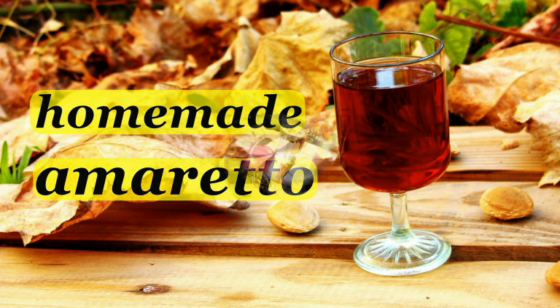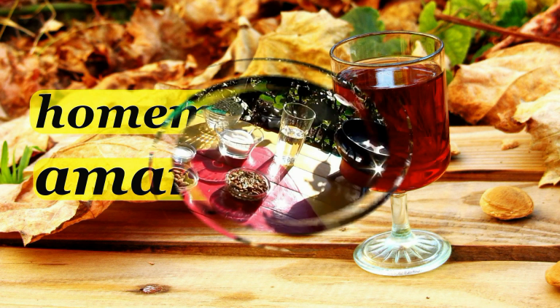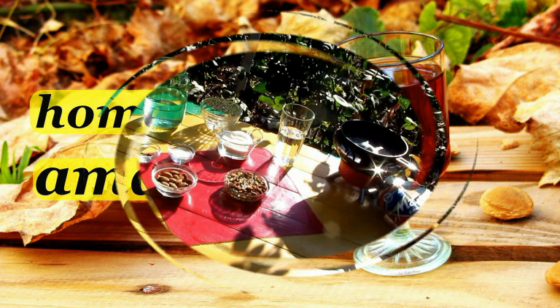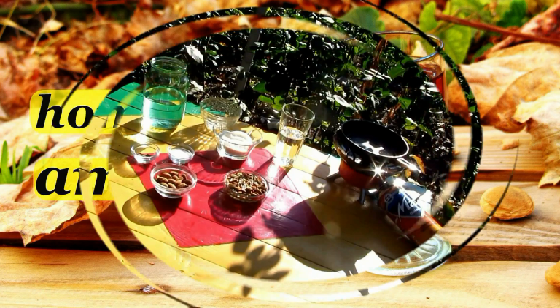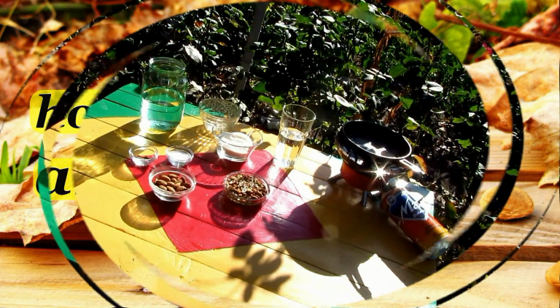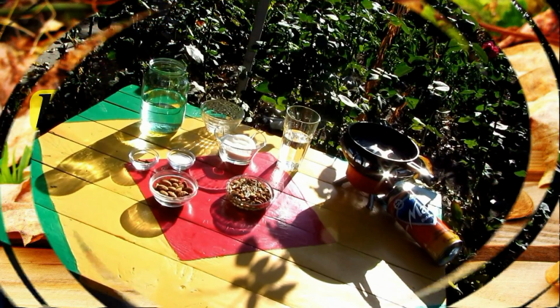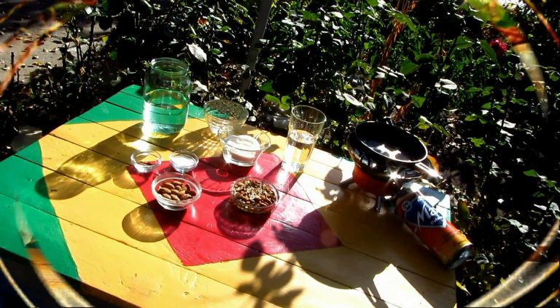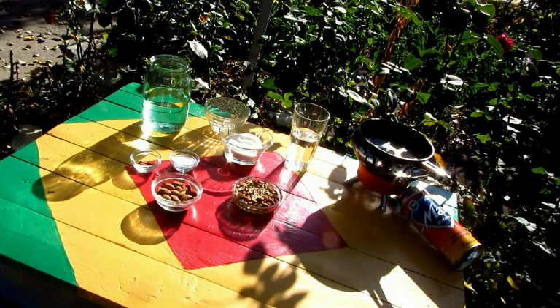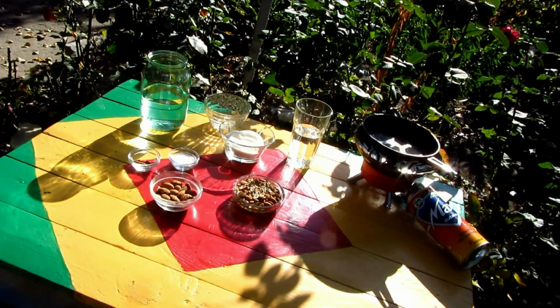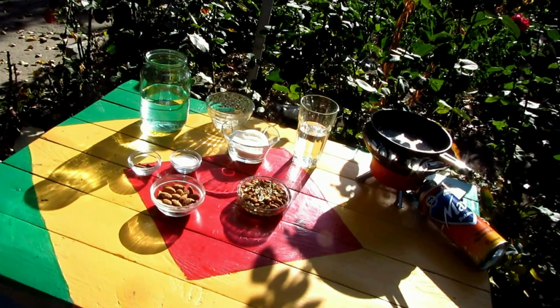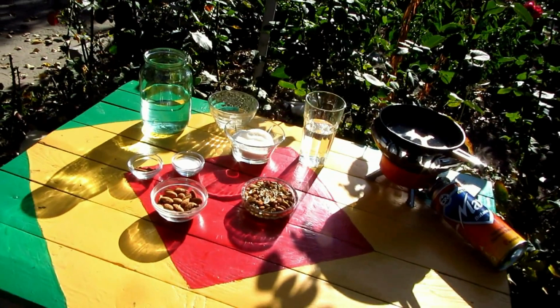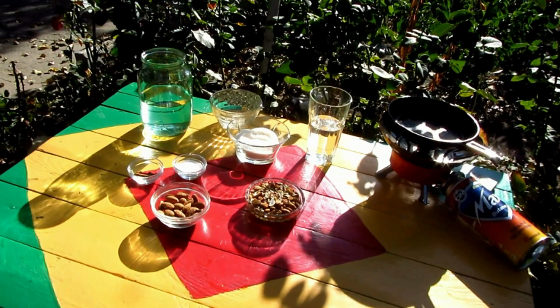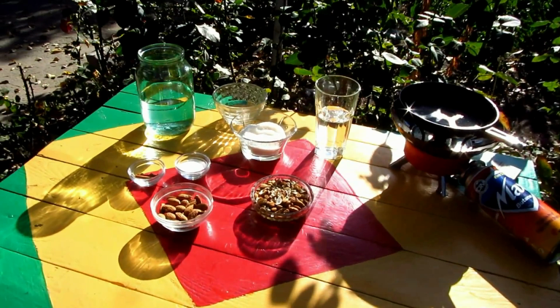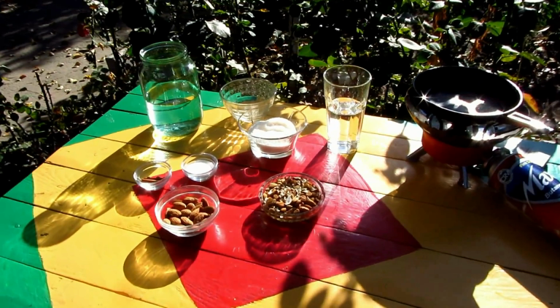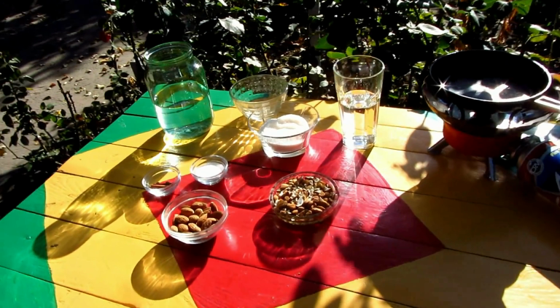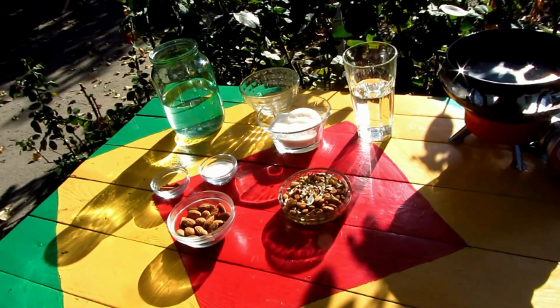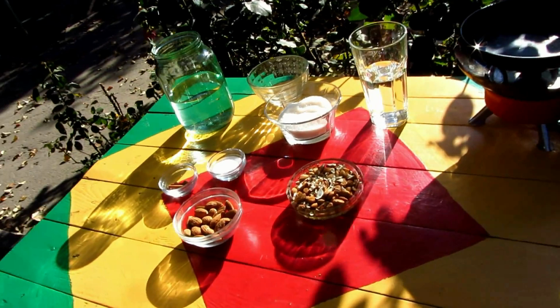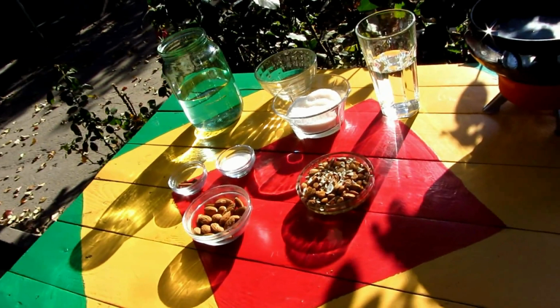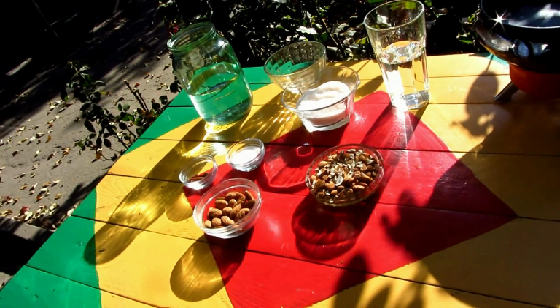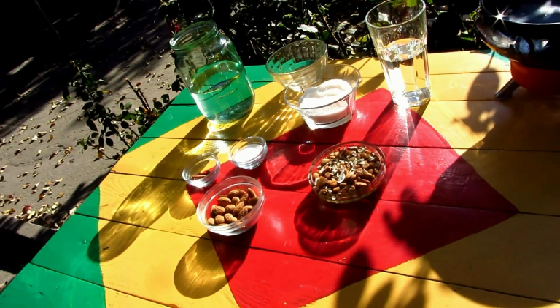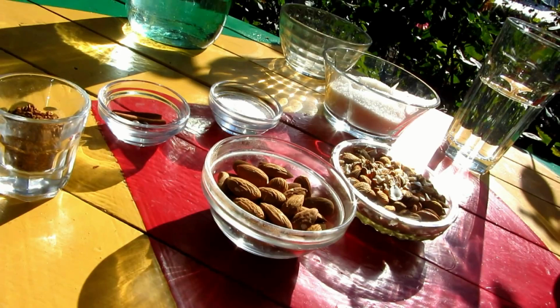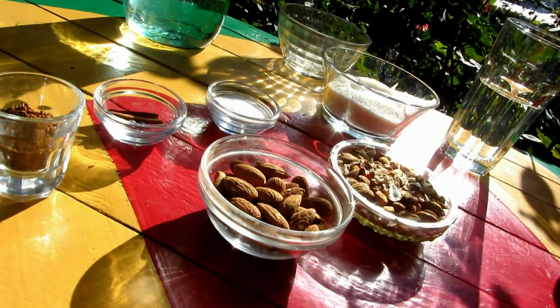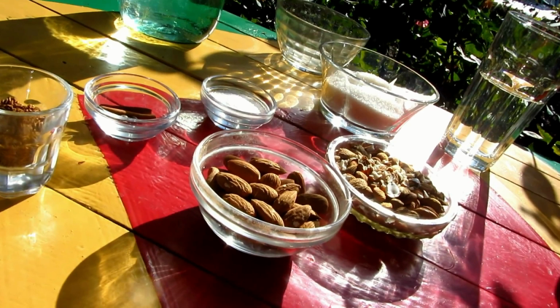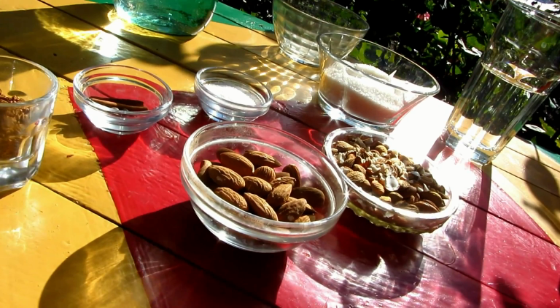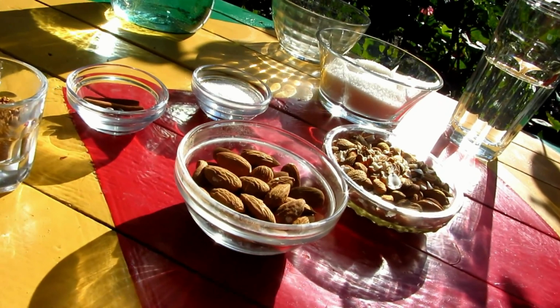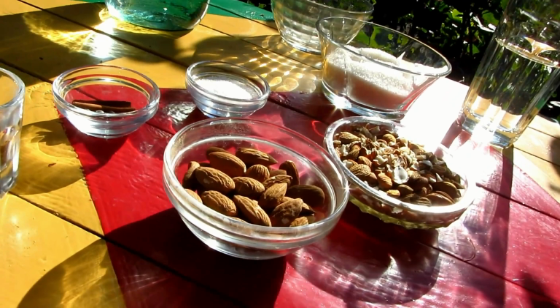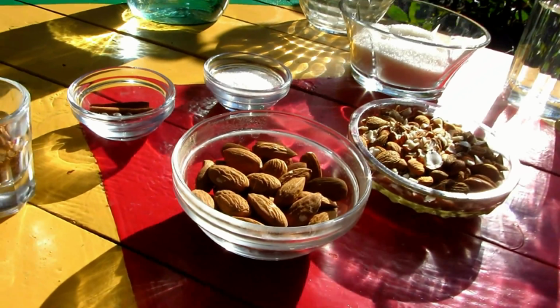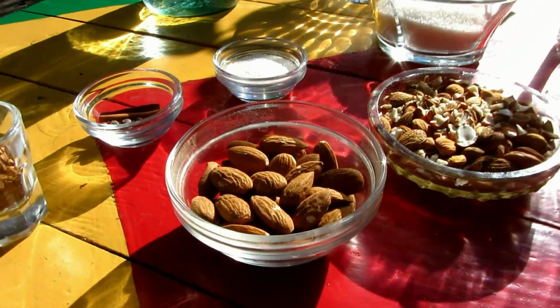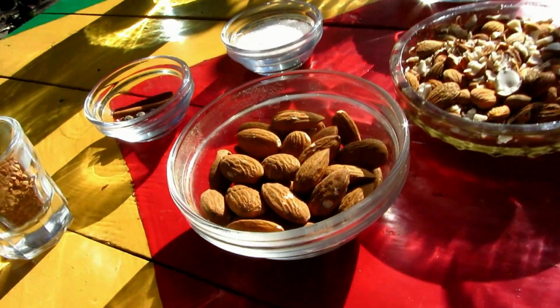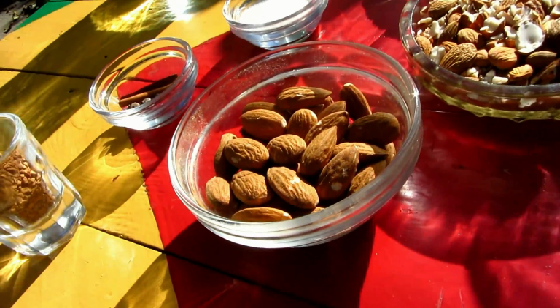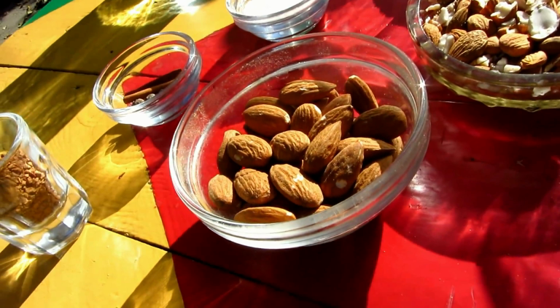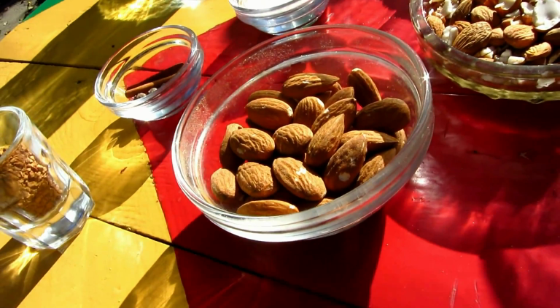Hello my dear friends, today I'm gonna make homemade amaretto liqueur. For this amazing liqueur I have 50g of raw almond.